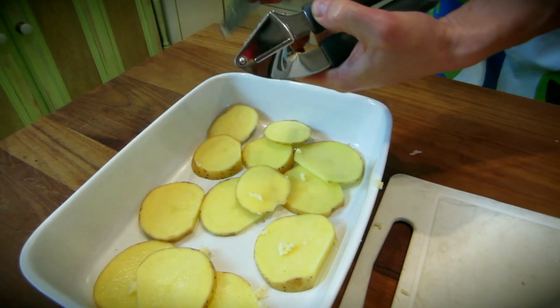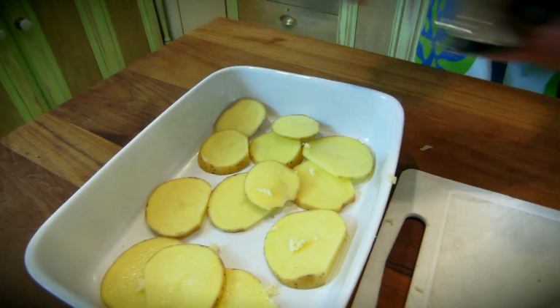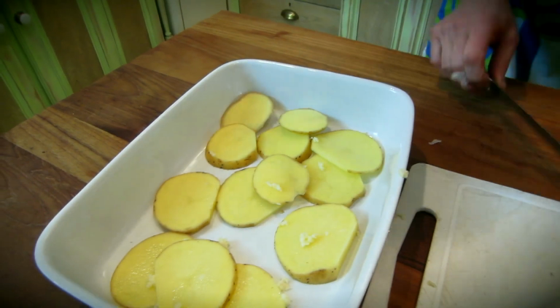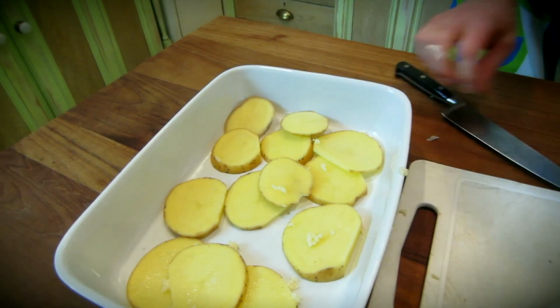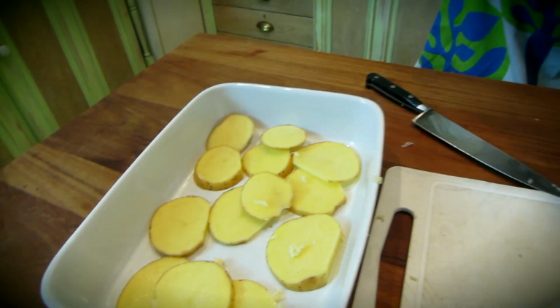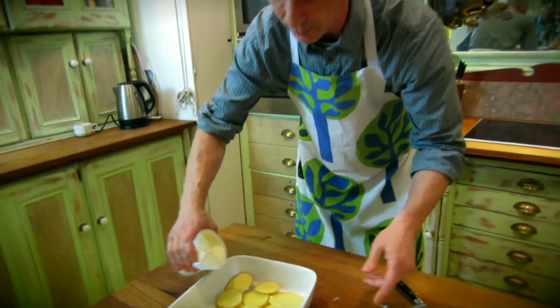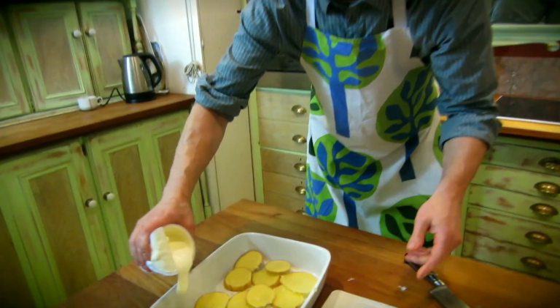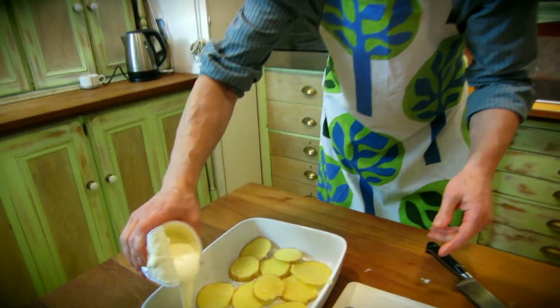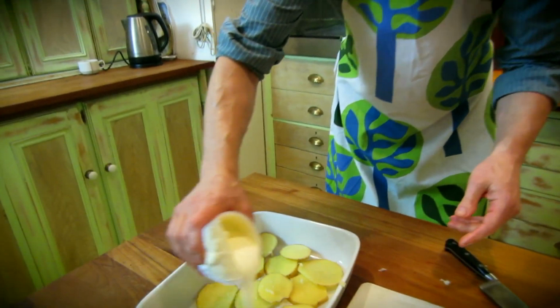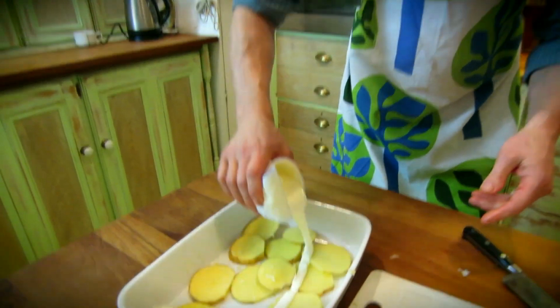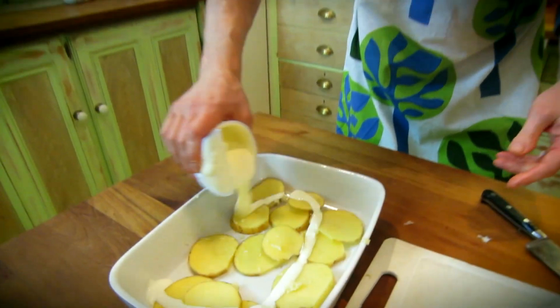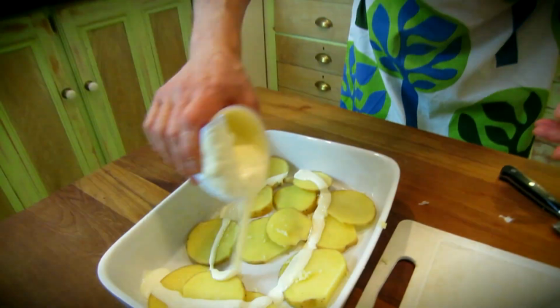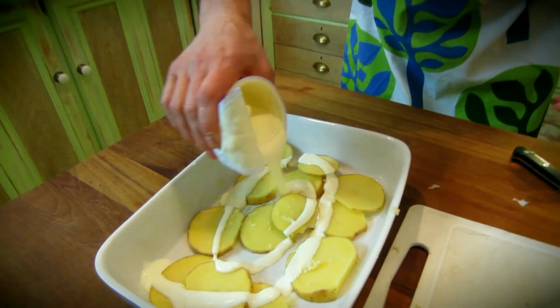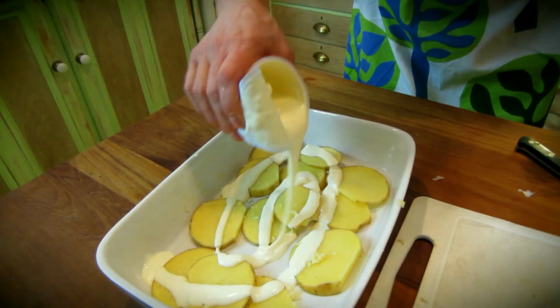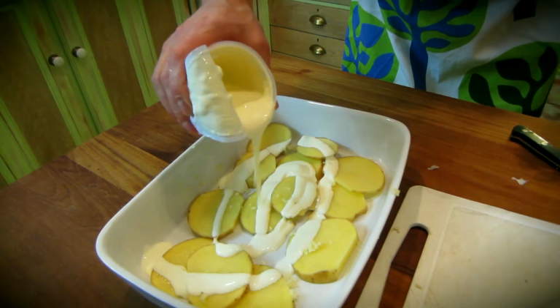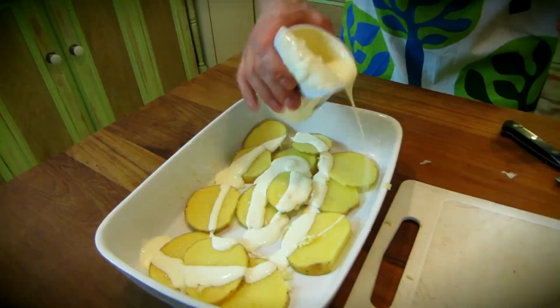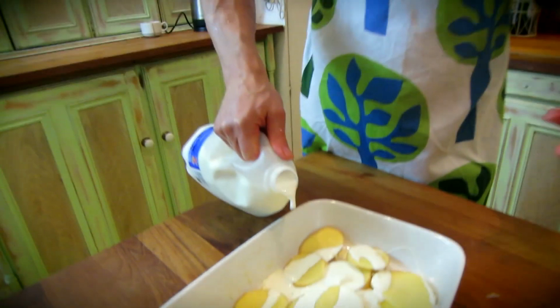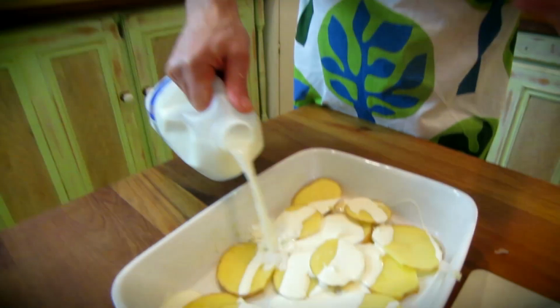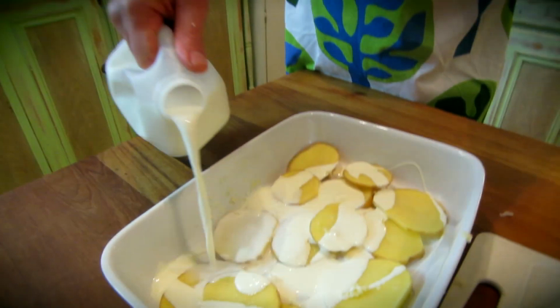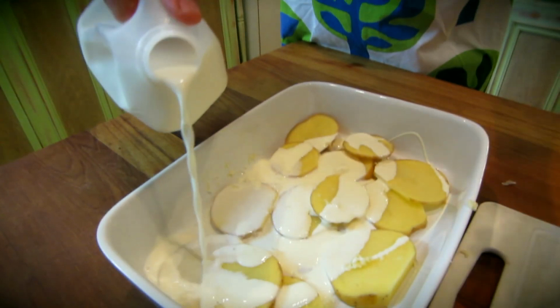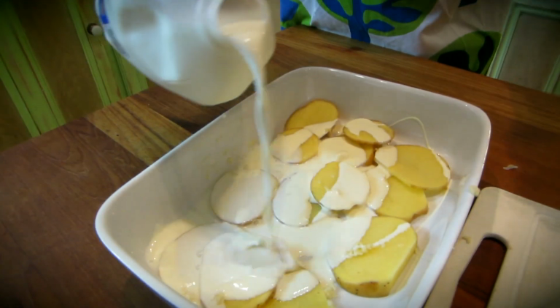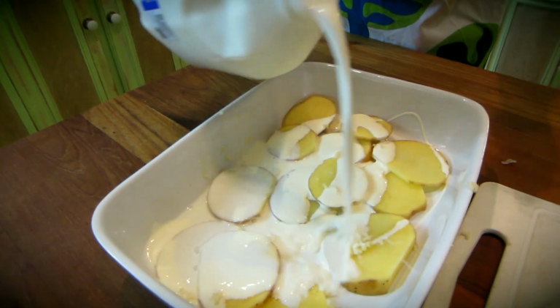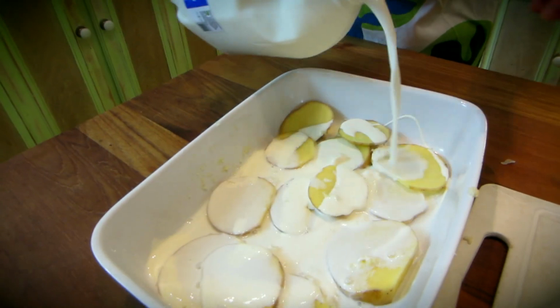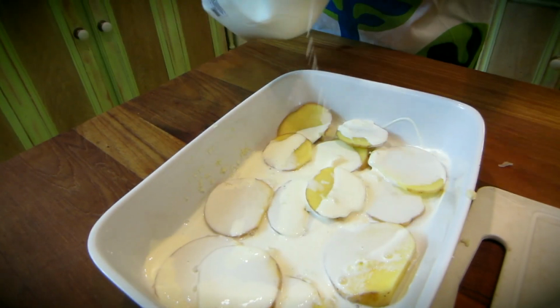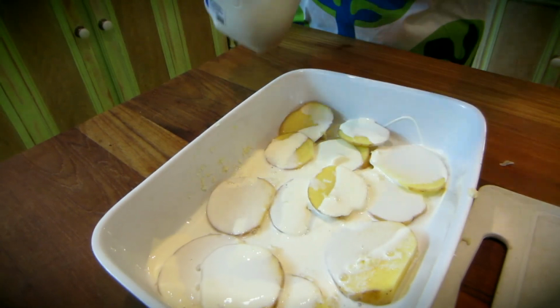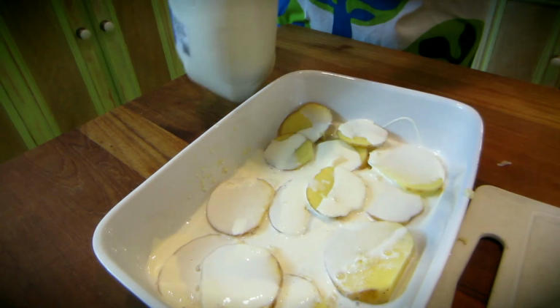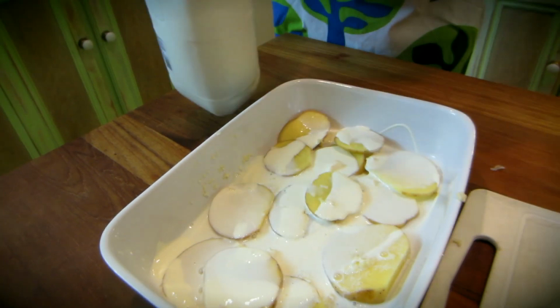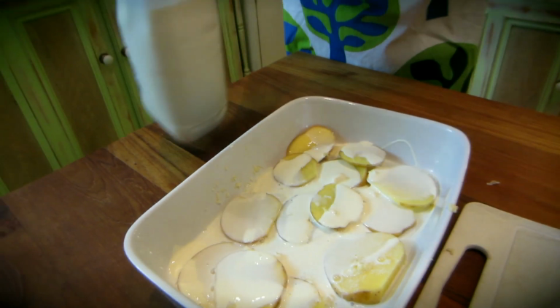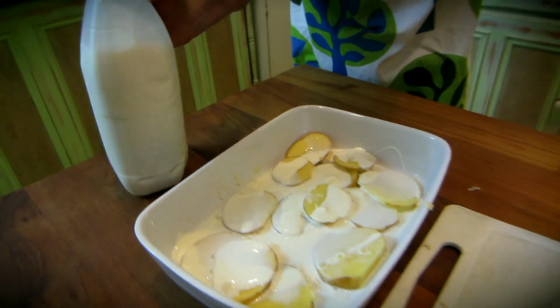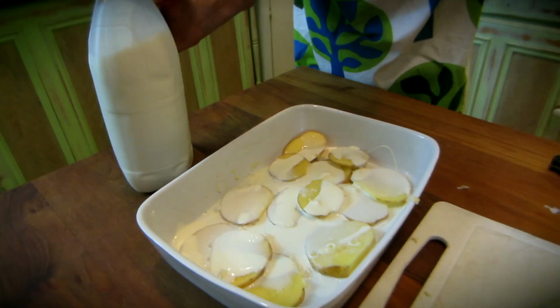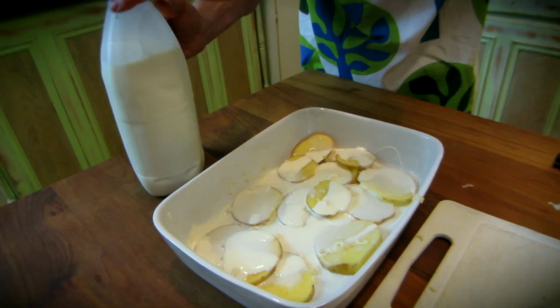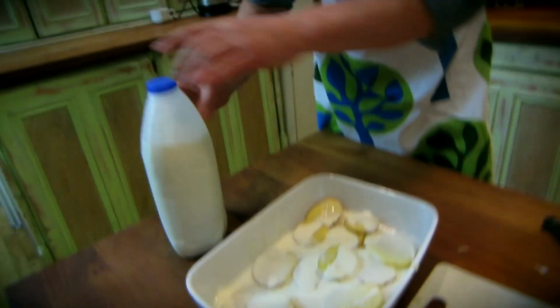And then what we're going to do is pour a bit of cream on, and a bit of milk. Some people make this dish totally with milk, some totally with cream — I'm going to have a bit of a mix.